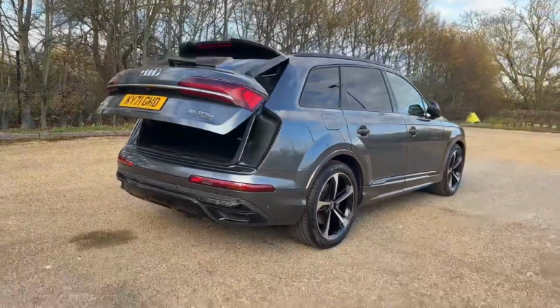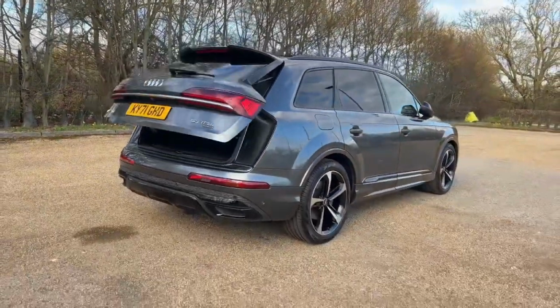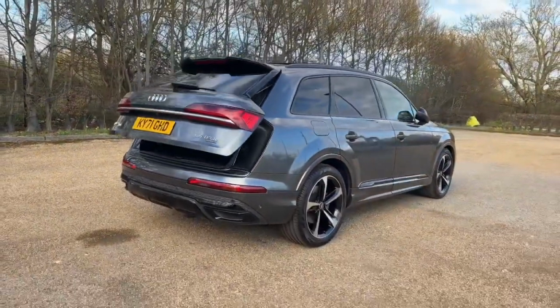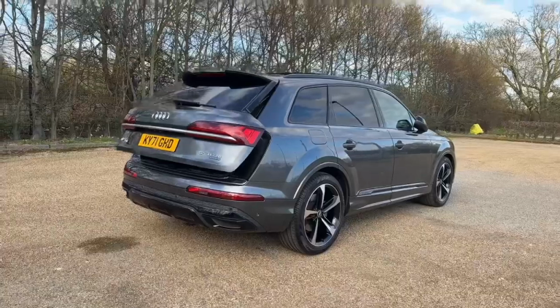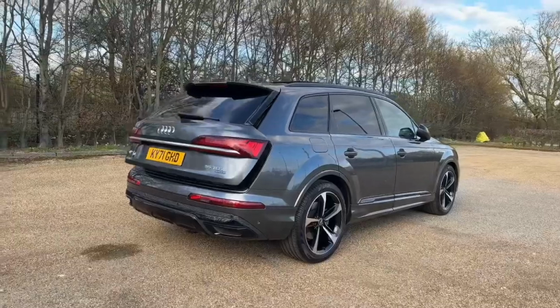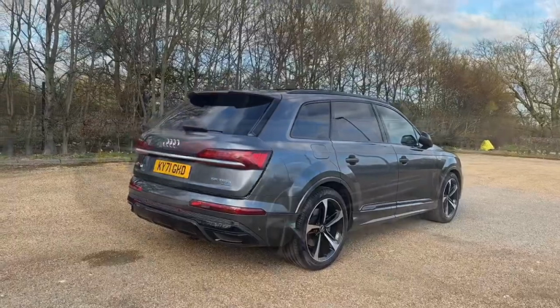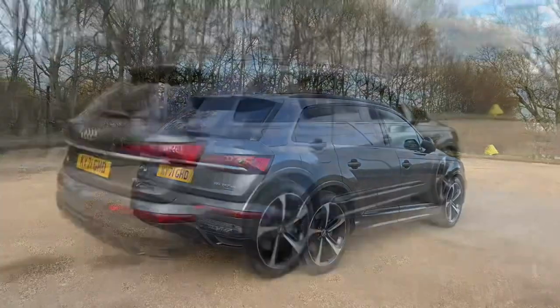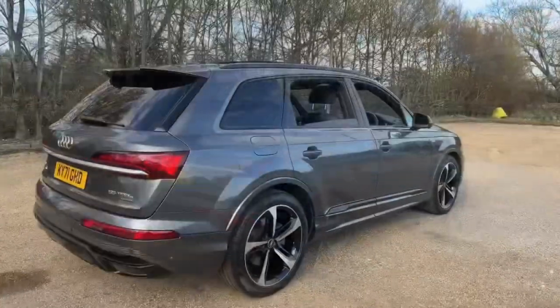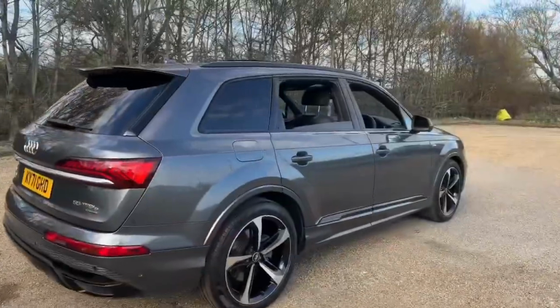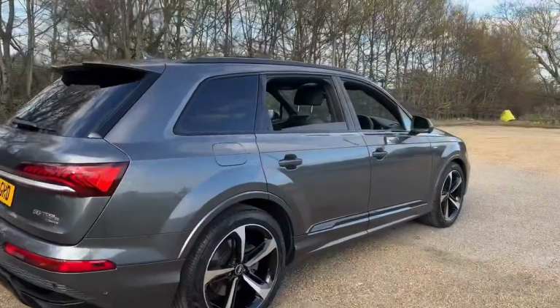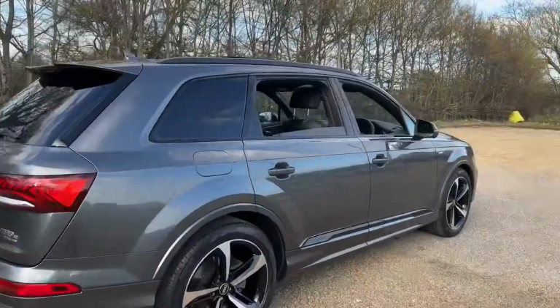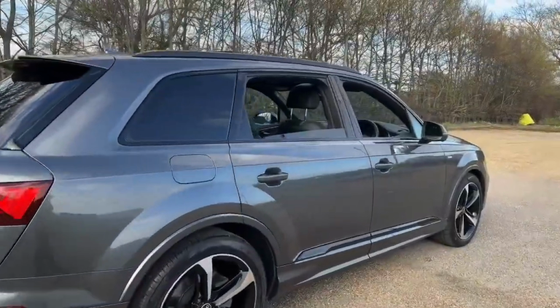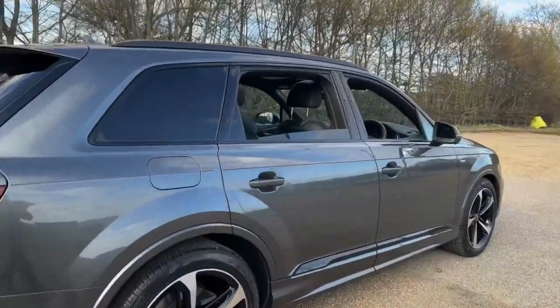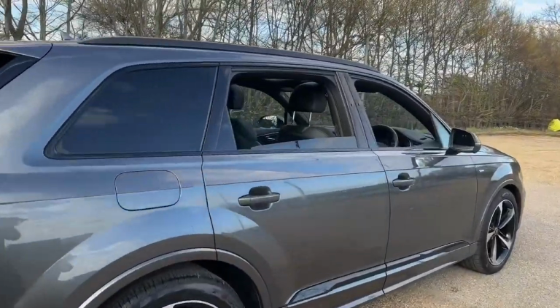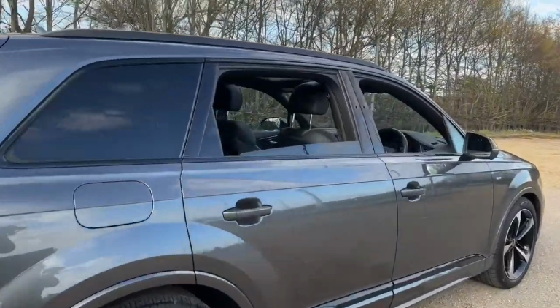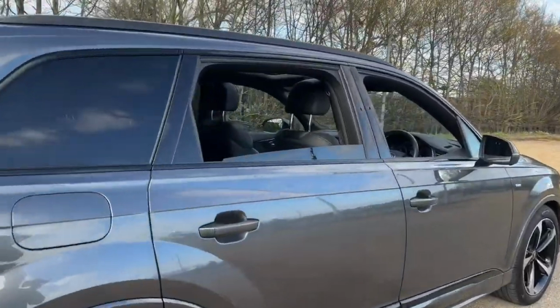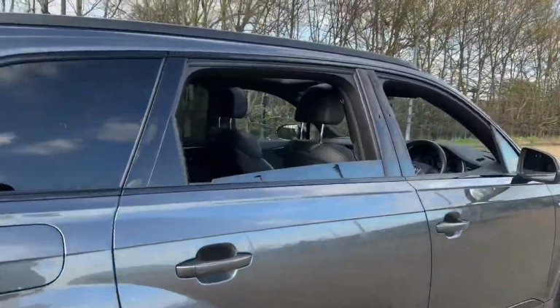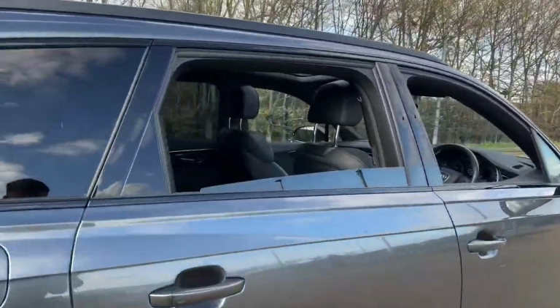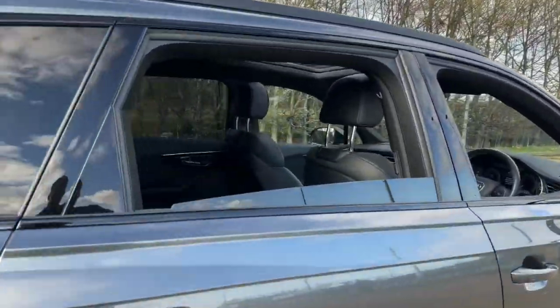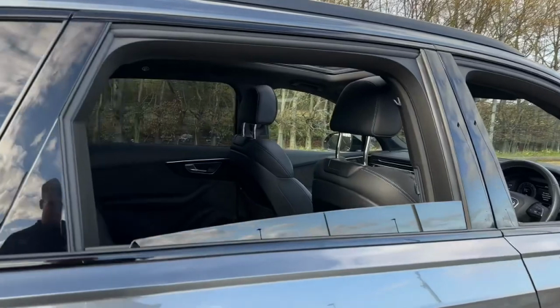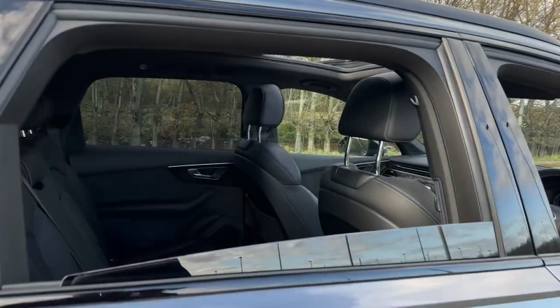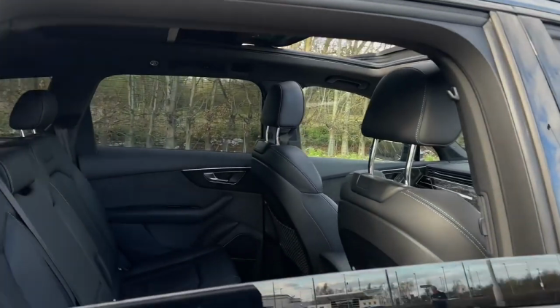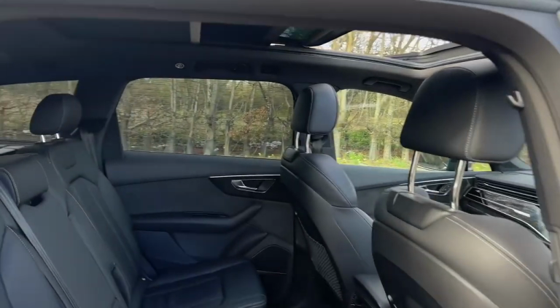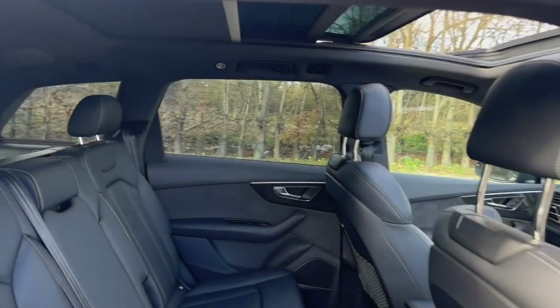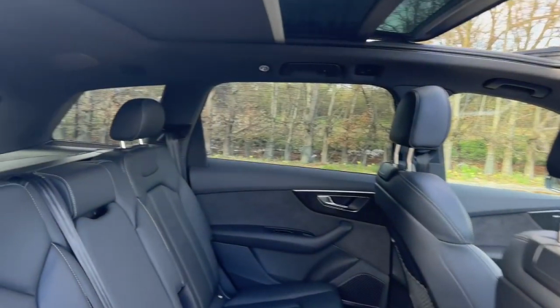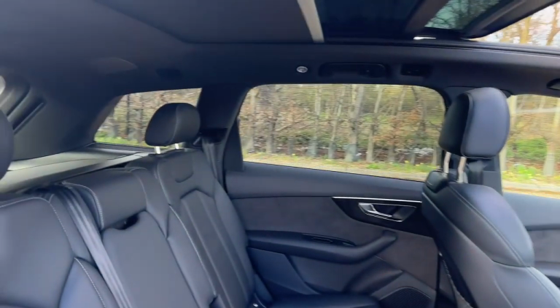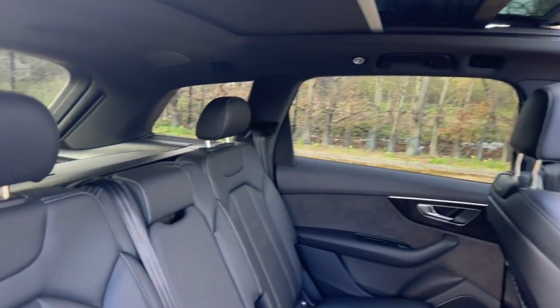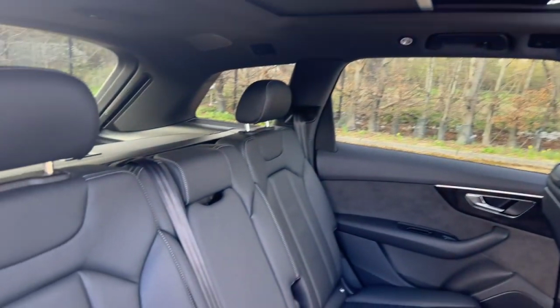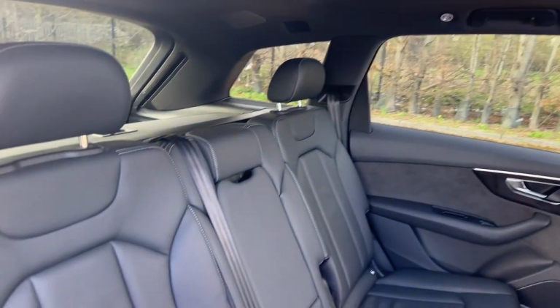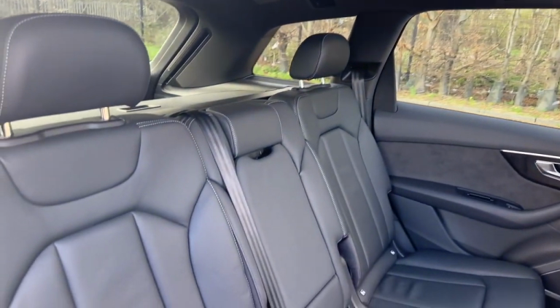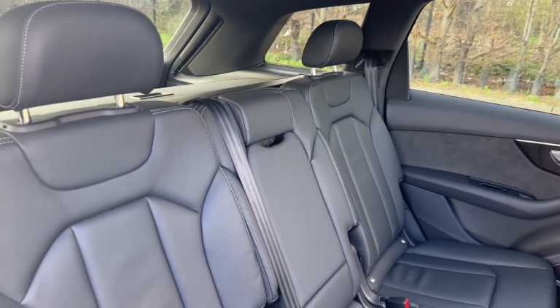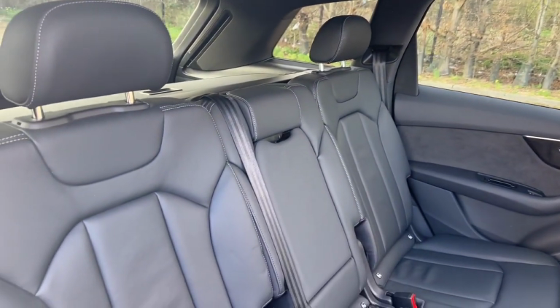The front seats of this car are fully adjustable. They also feature electrically adjustable four-way lumbar support as well as the heated seat function to make sure you're always as comfortable as possible.